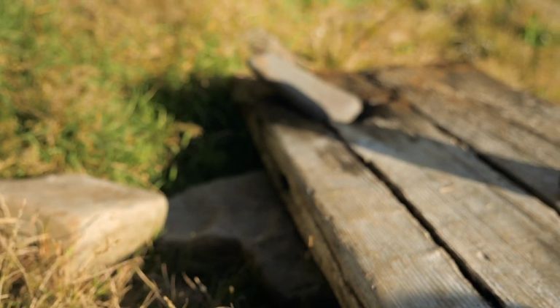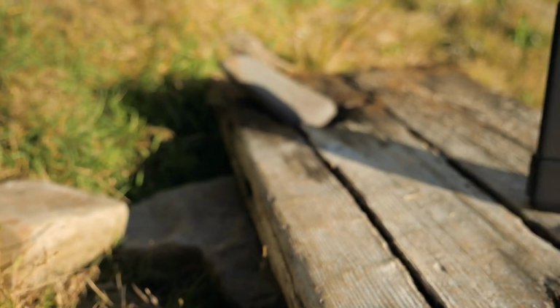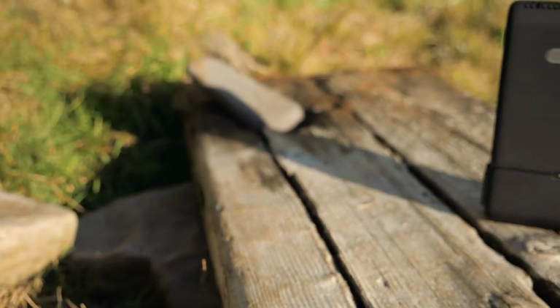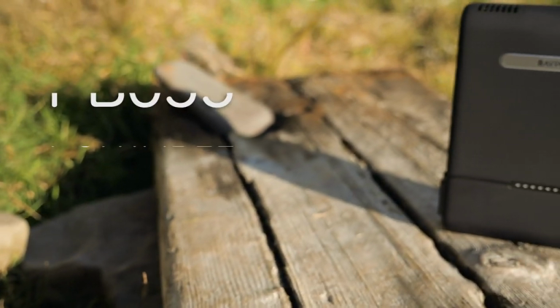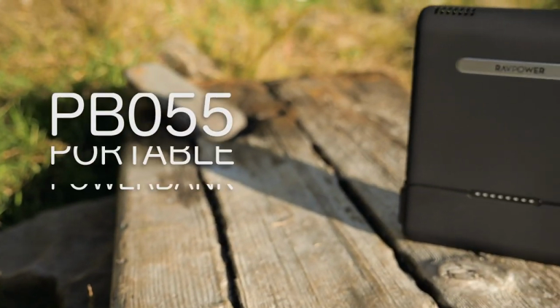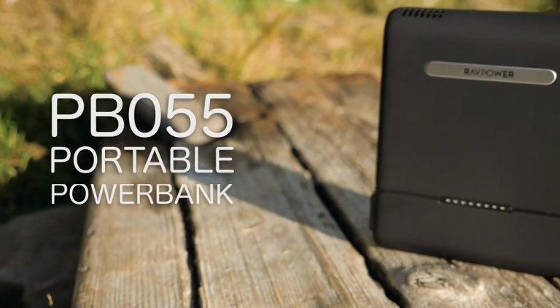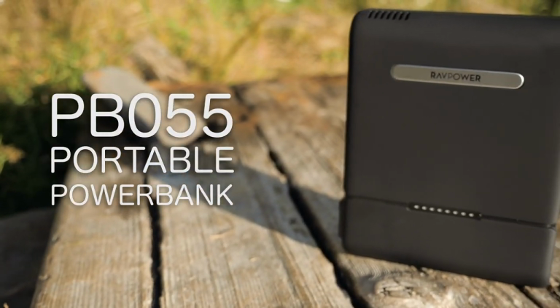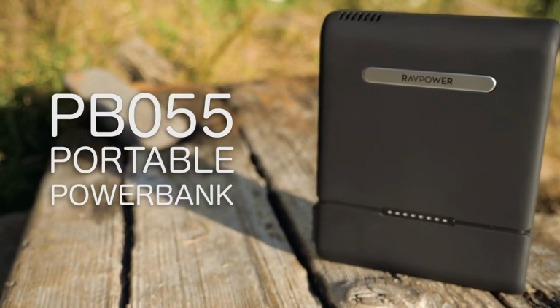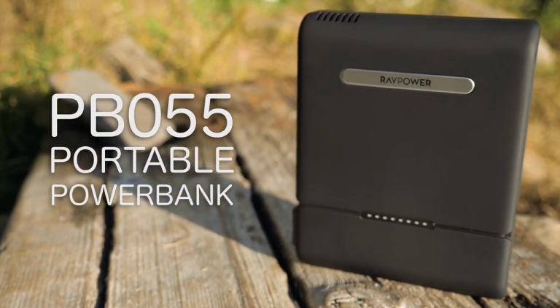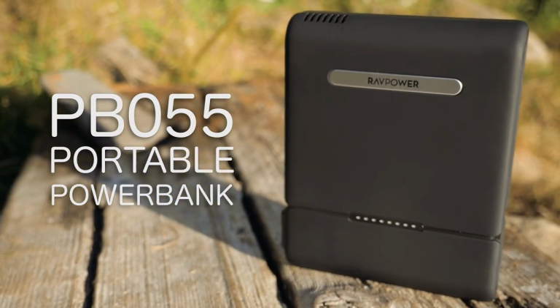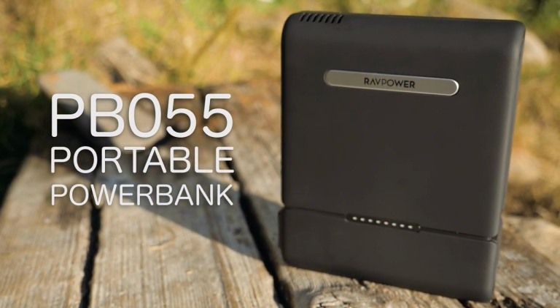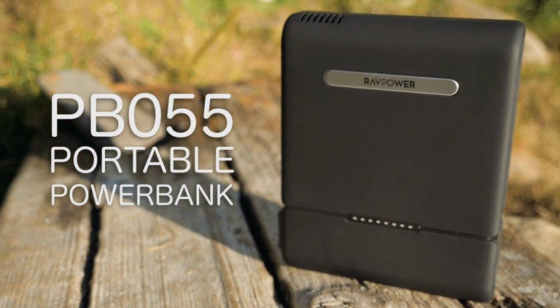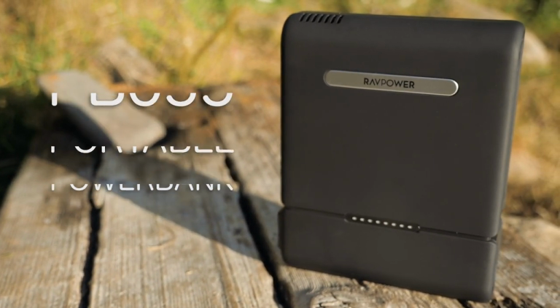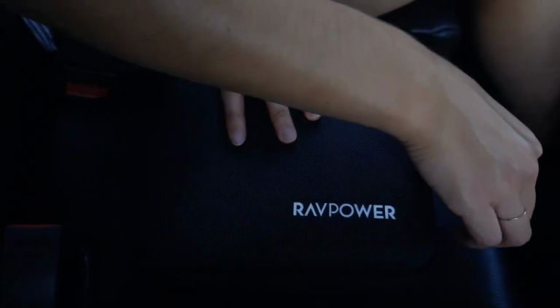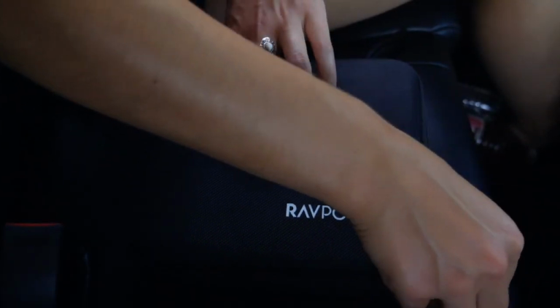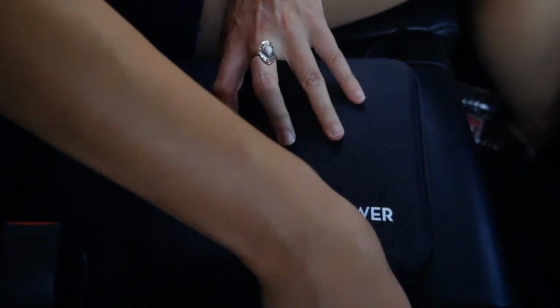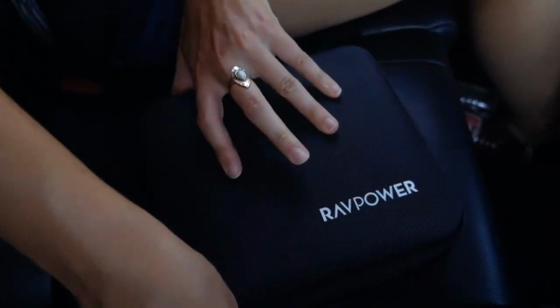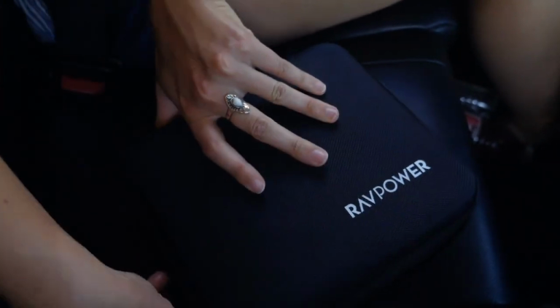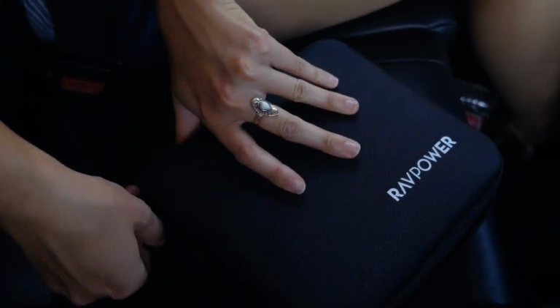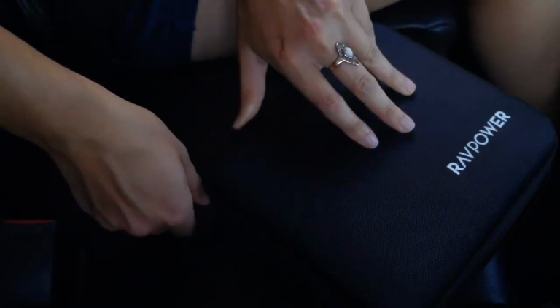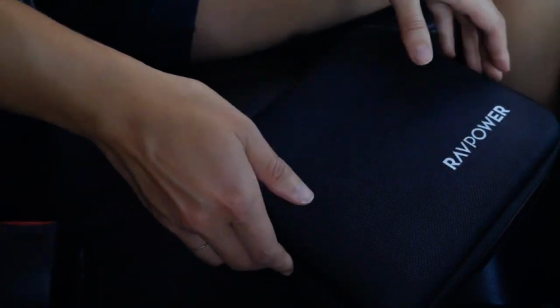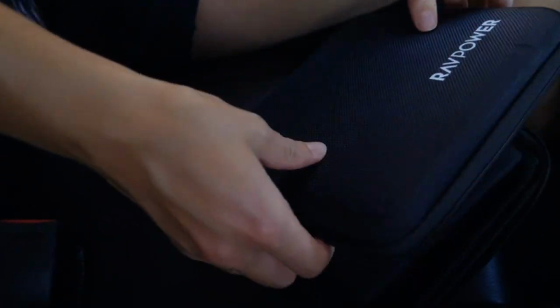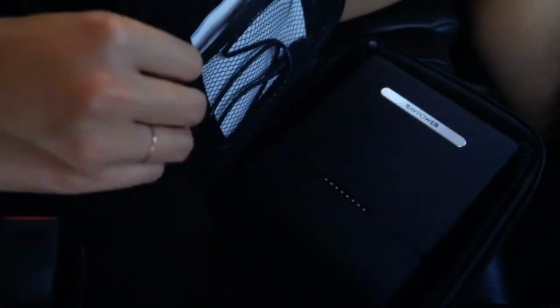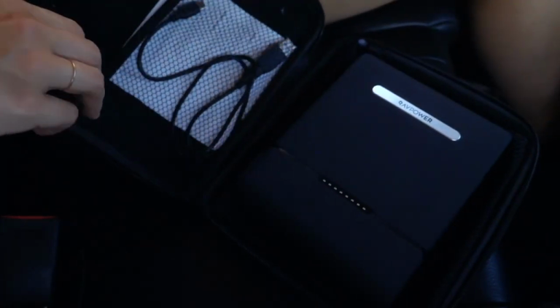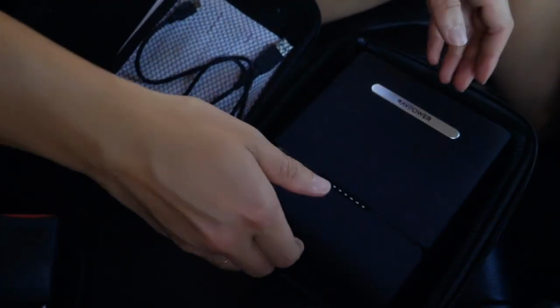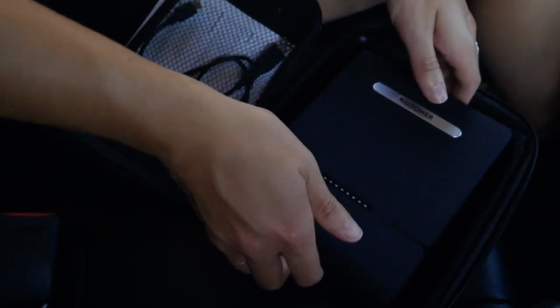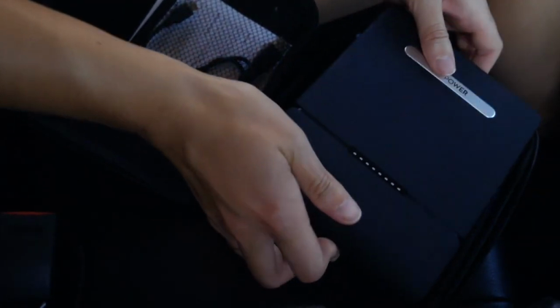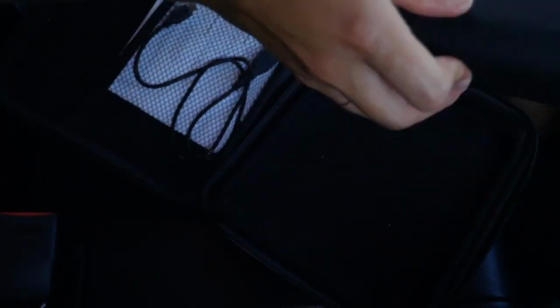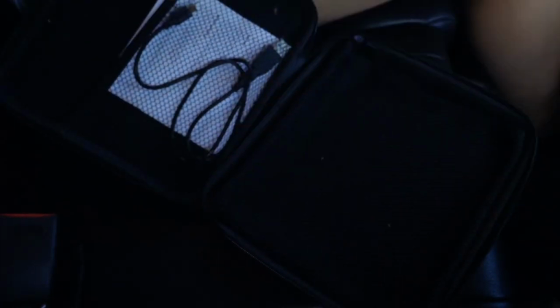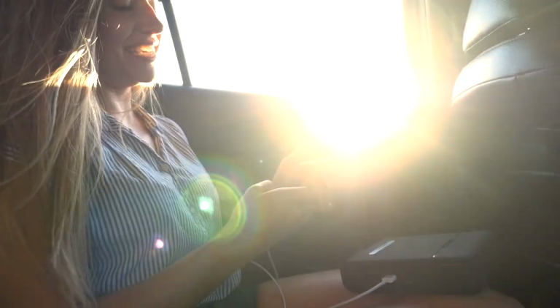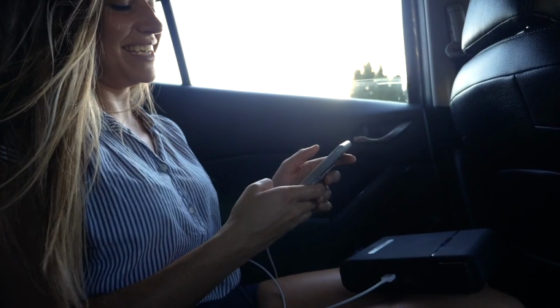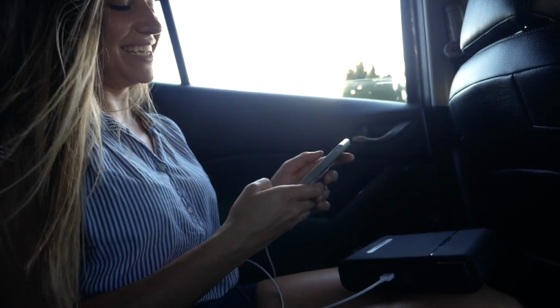Introducing the RavPower 100 Watt AC Portable Charger. This portable charger is so compact and light that you can carry it almost anywhere you go and get power on the go.